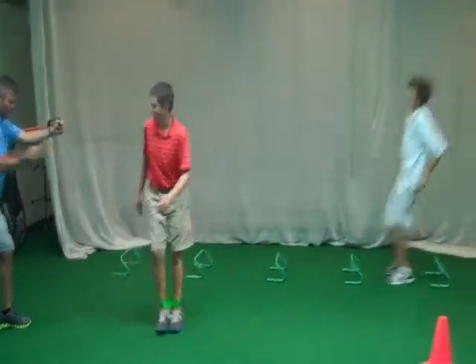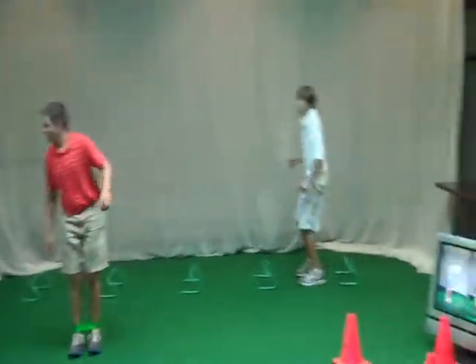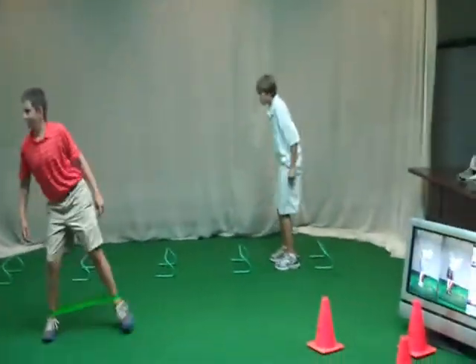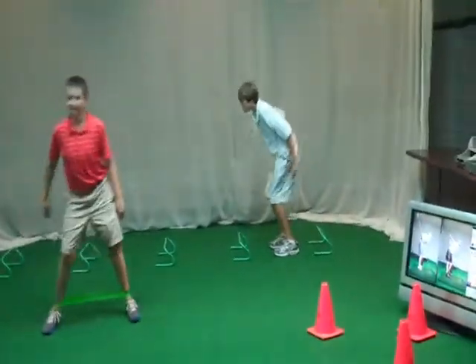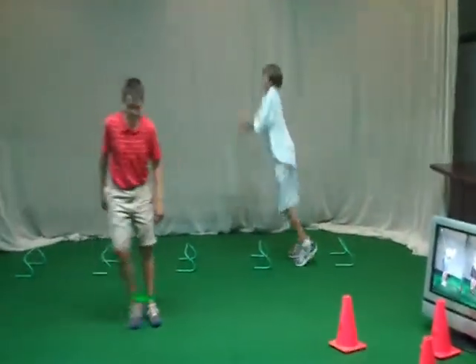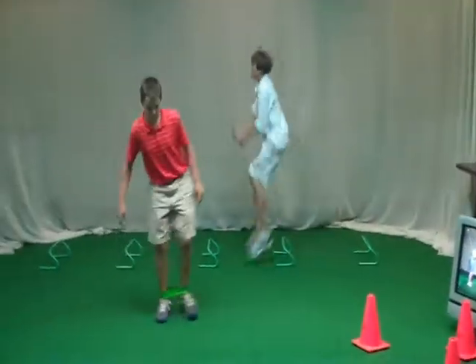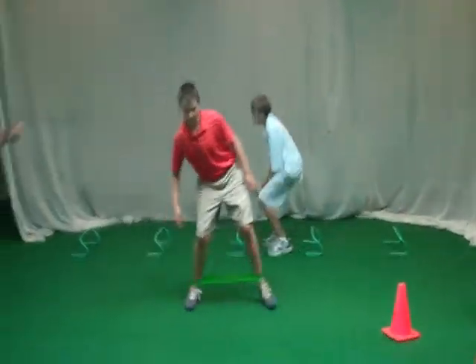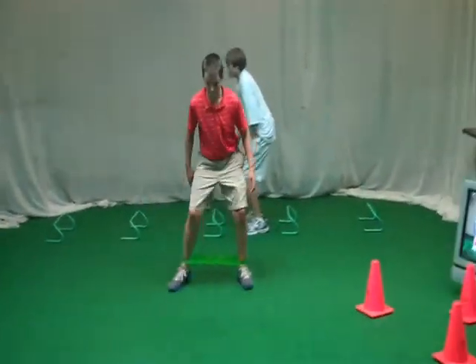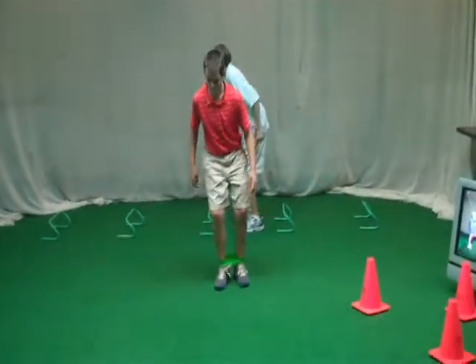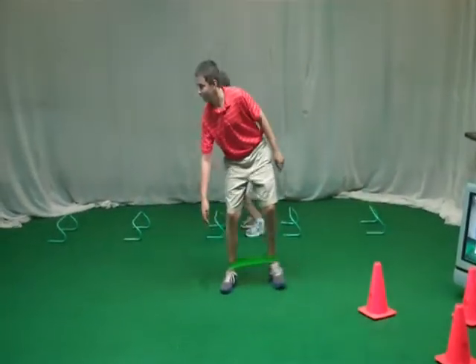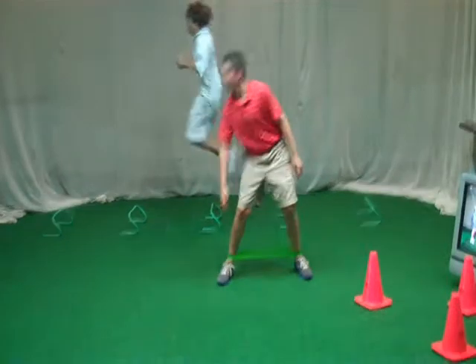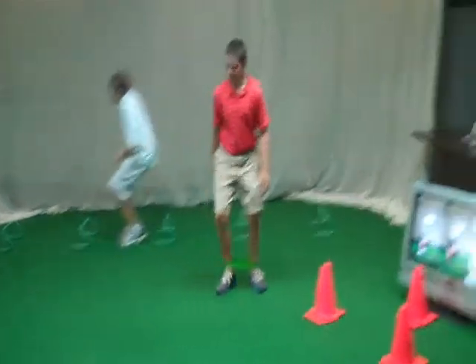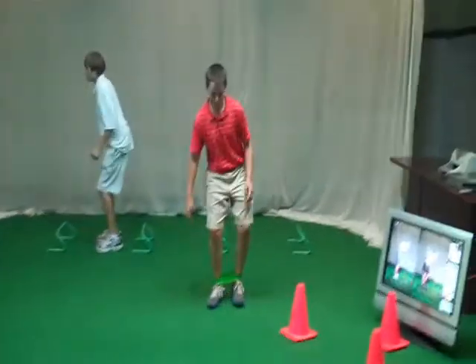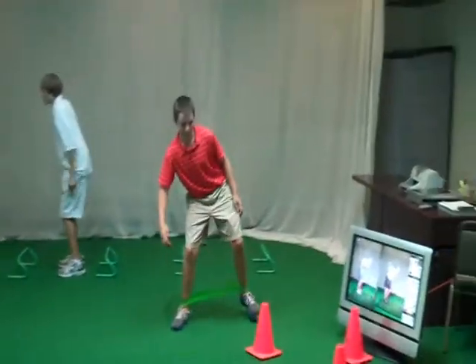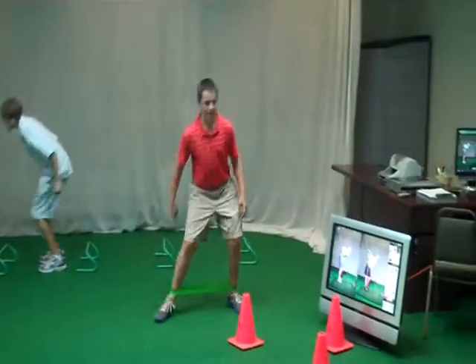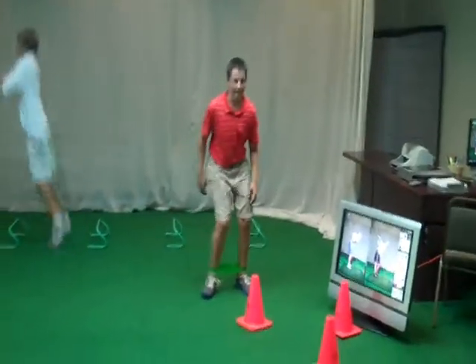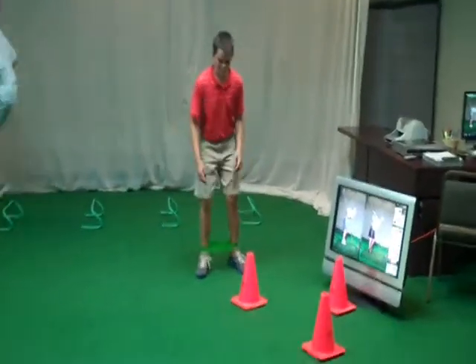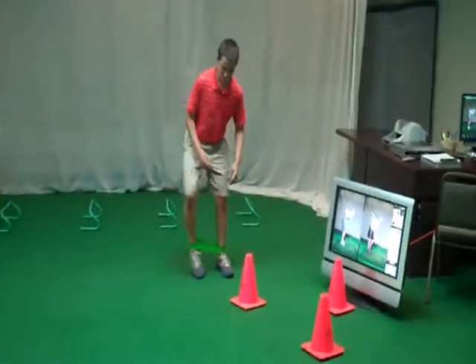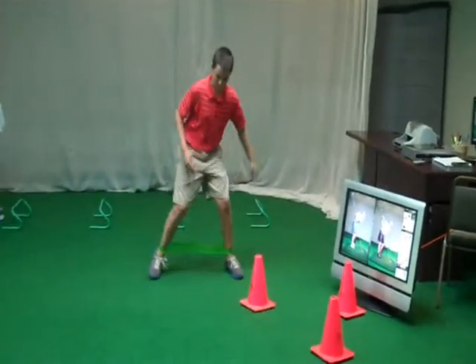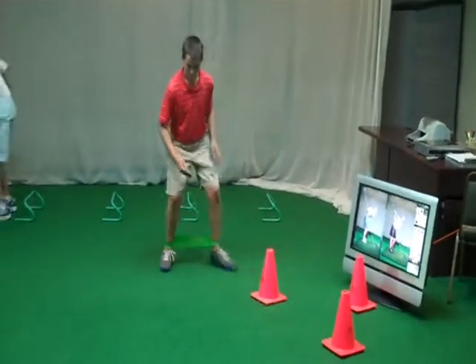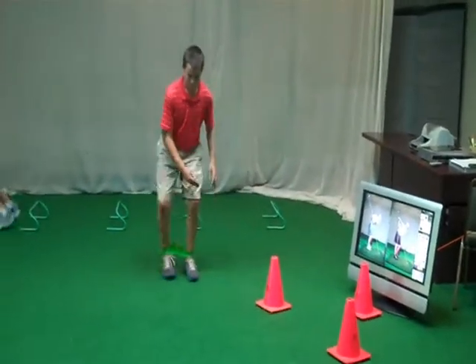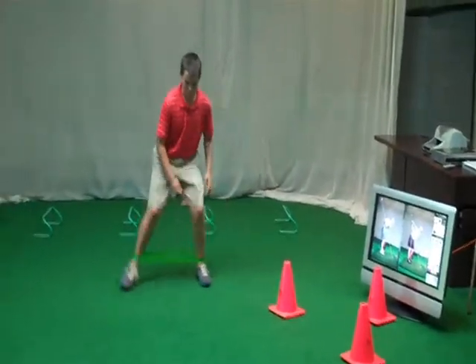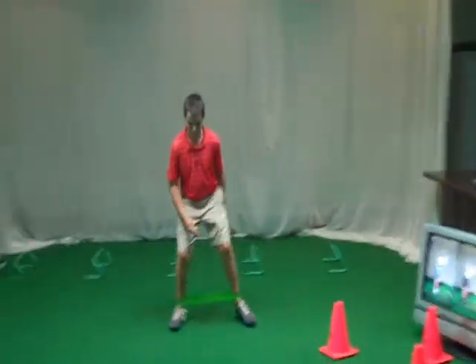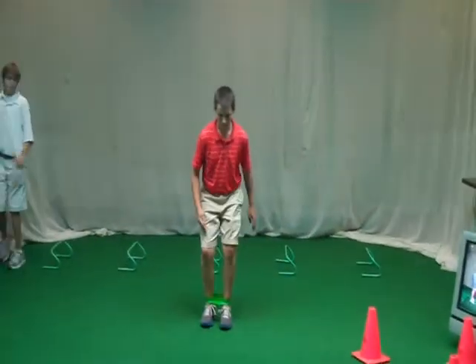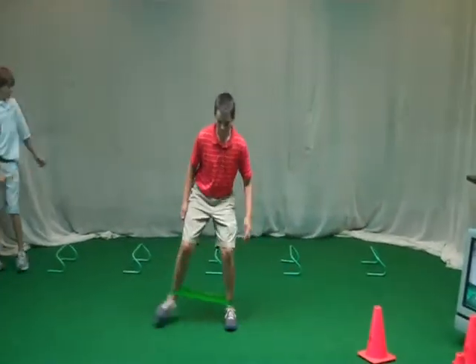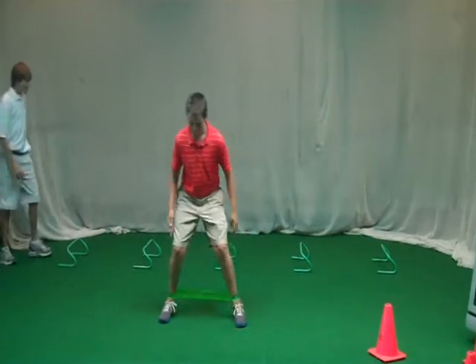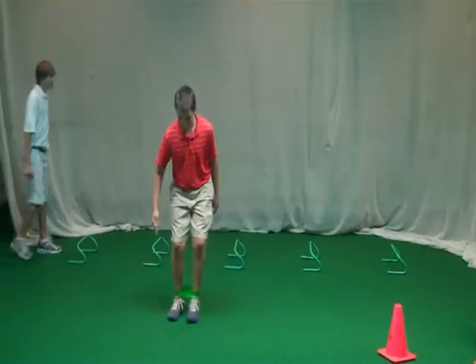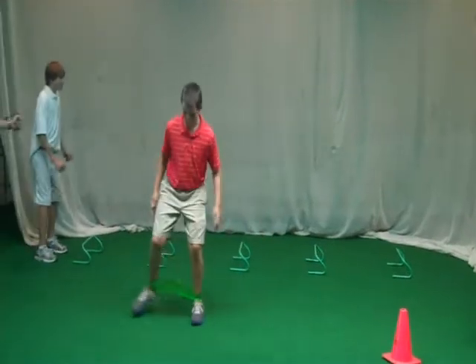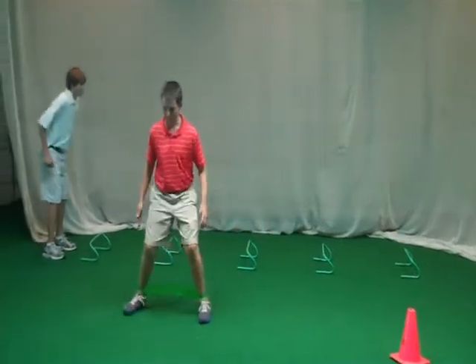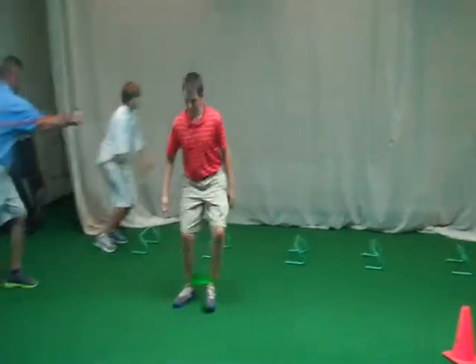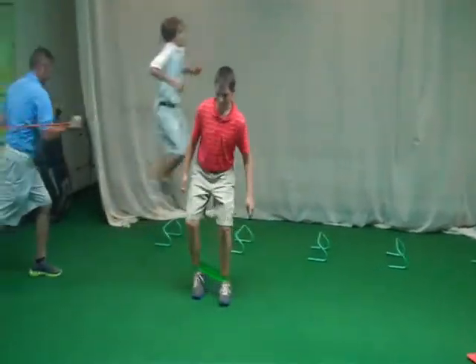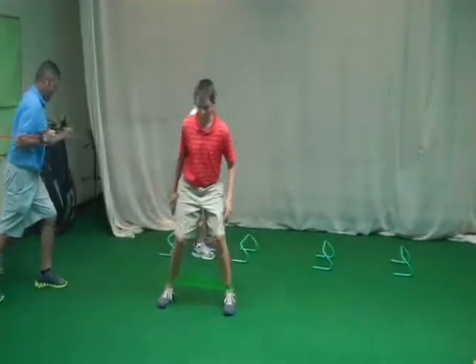Maybe you could just angle out so you don't hit Henry. There you go. Henry, stay in that golf stance, buddy. That's going to build good lateral stability for you.